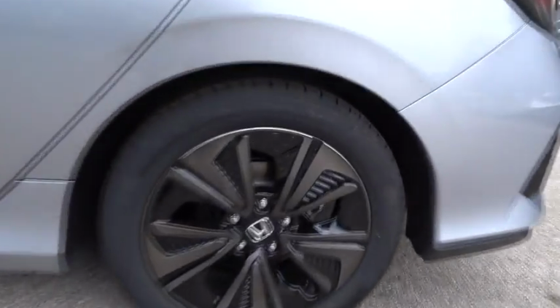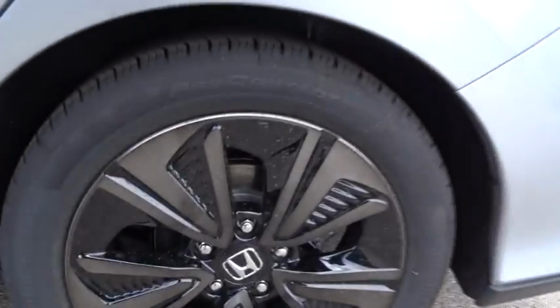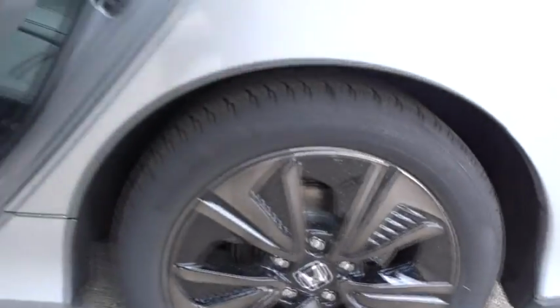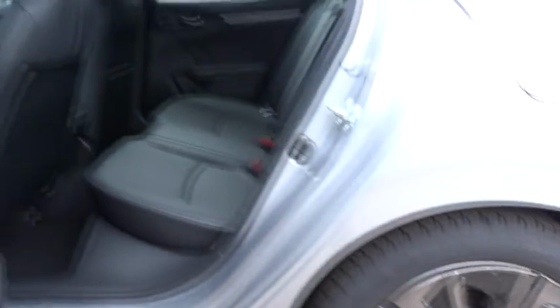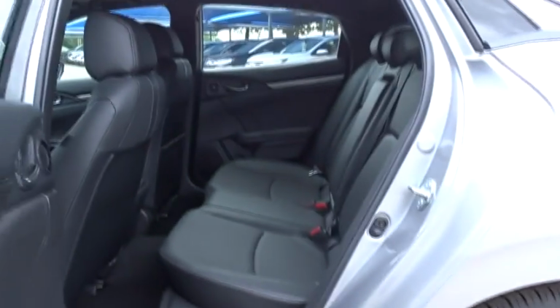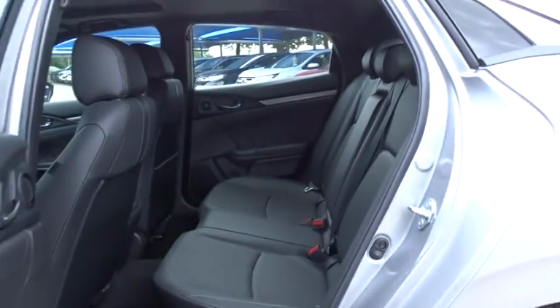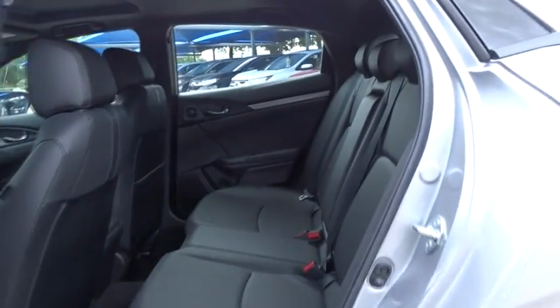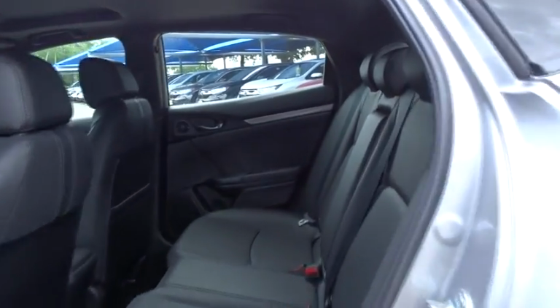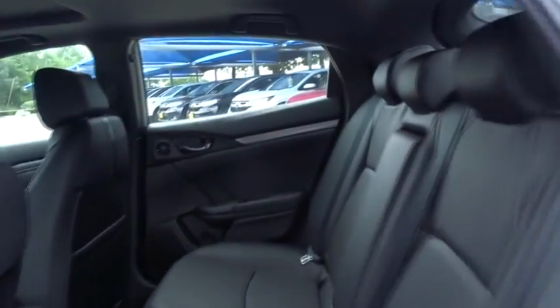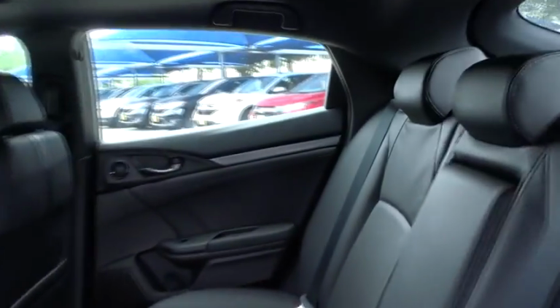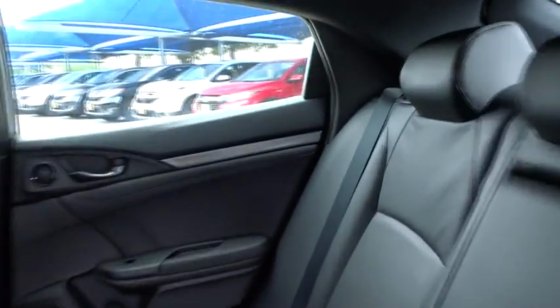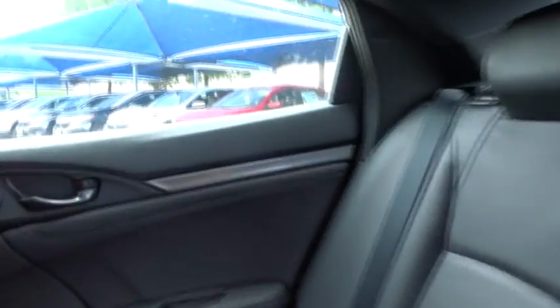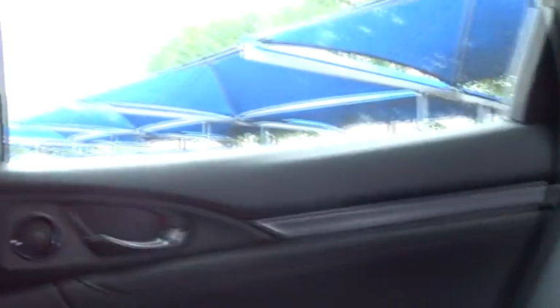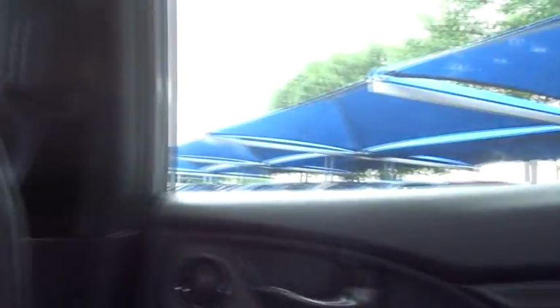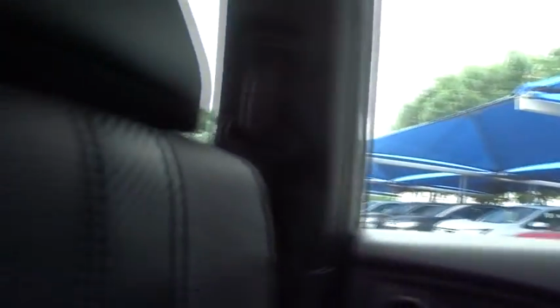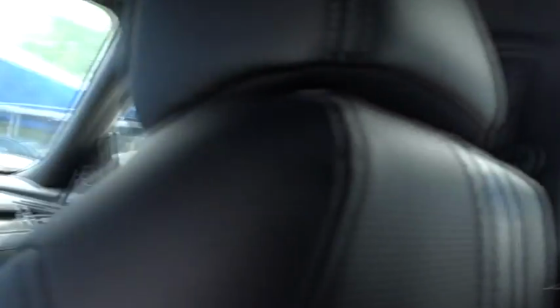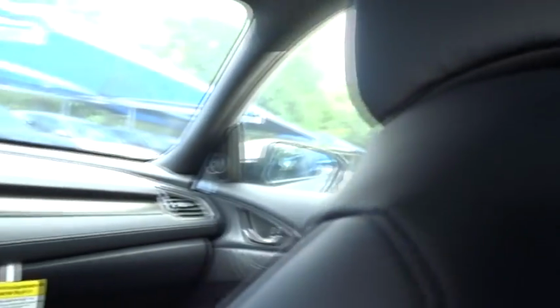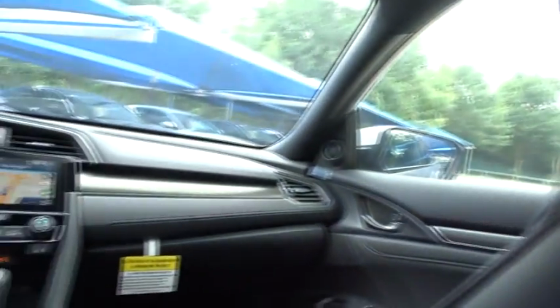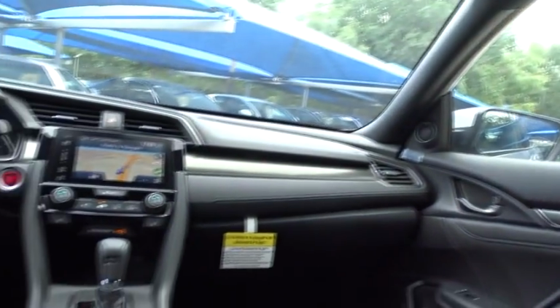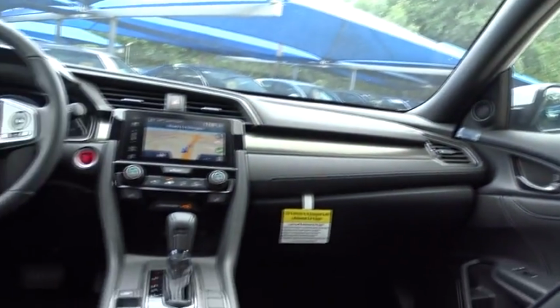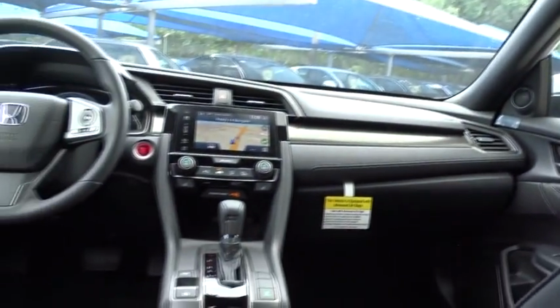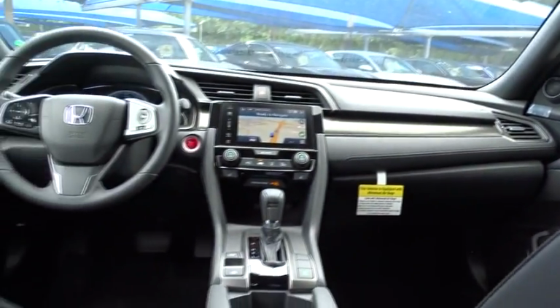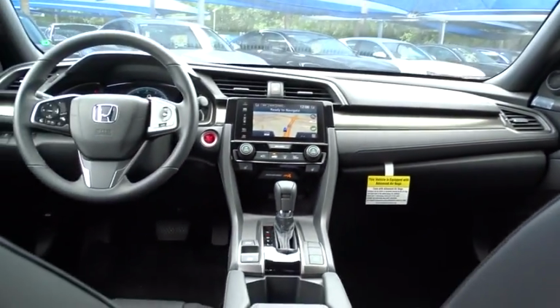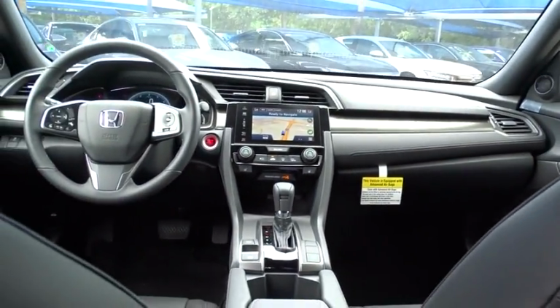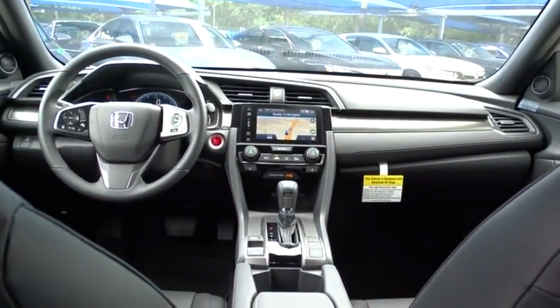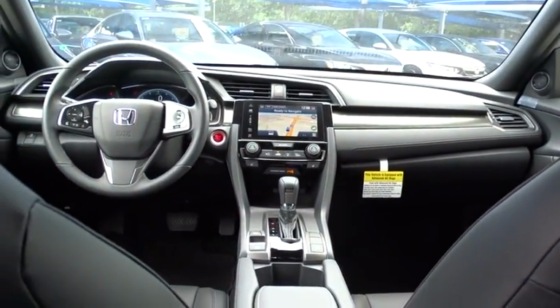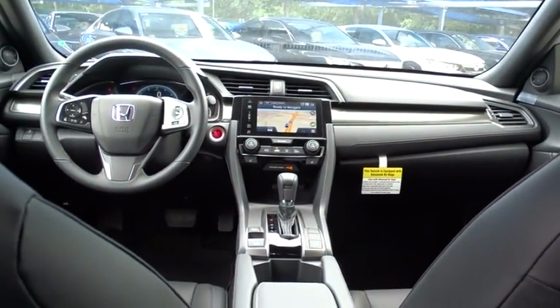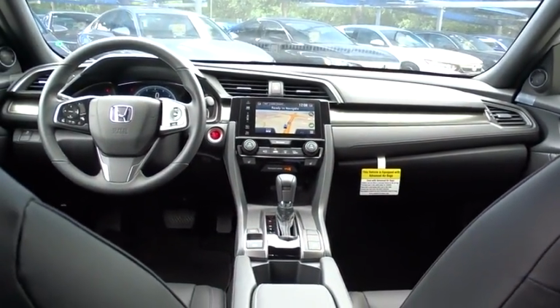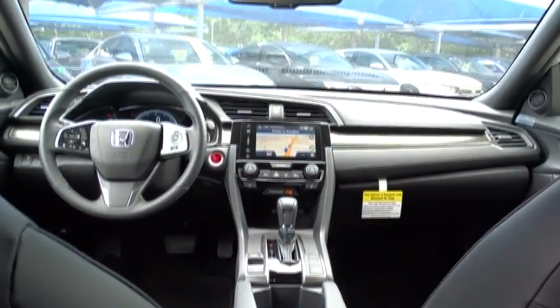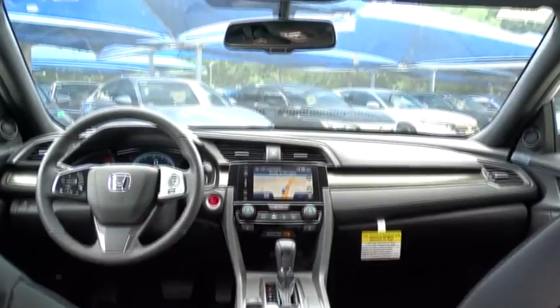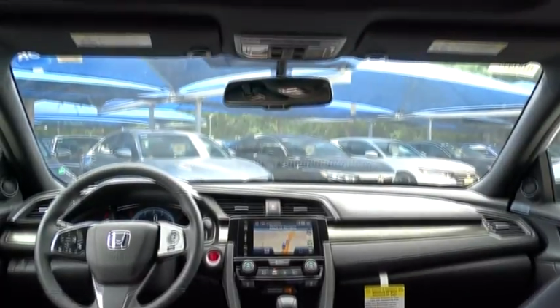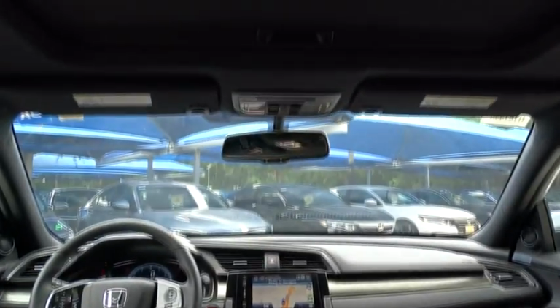Leather-wrapped steering wheel, adjustable steering wheel, power steering, front wheel drive, keyless start, cruise control, floor mats, auto dimming rear view mirror, four wheel disc brakes, and aluminum wheels.